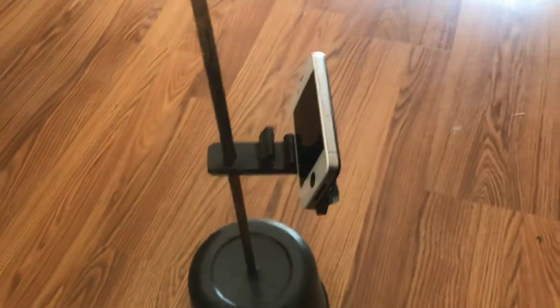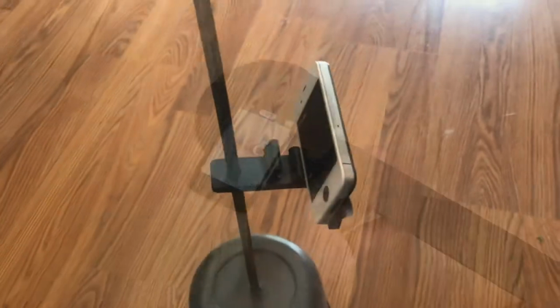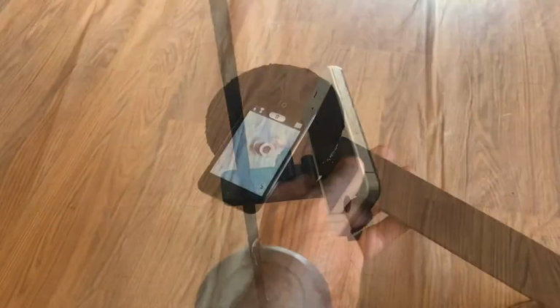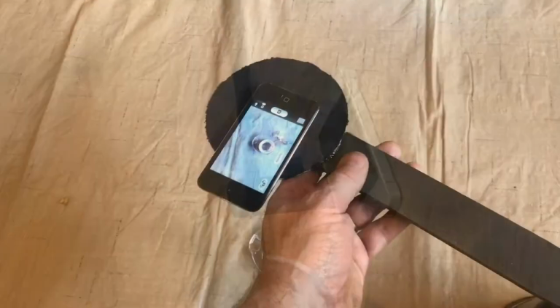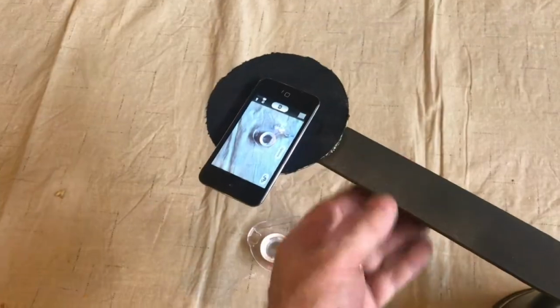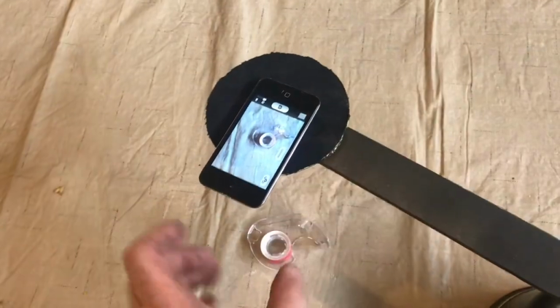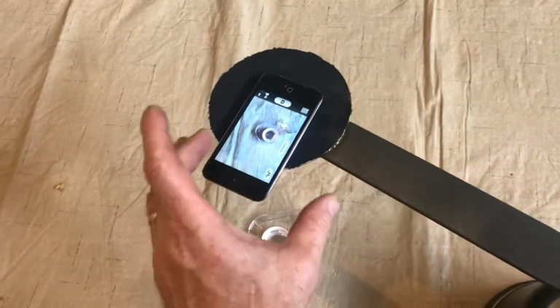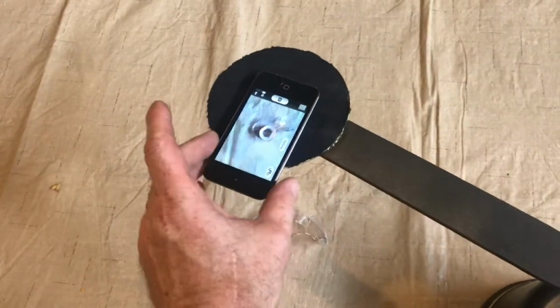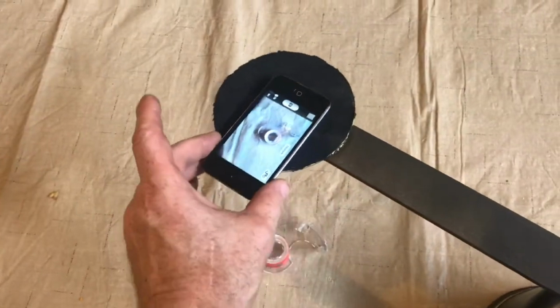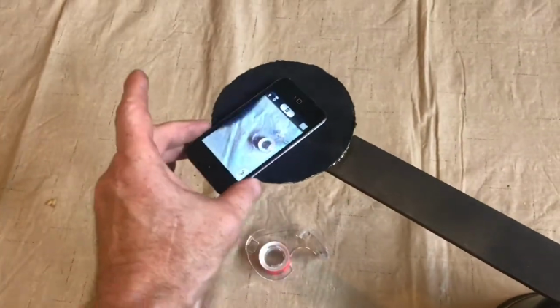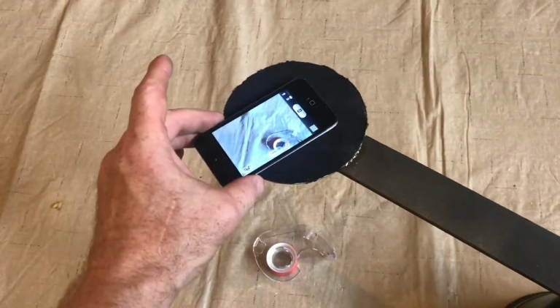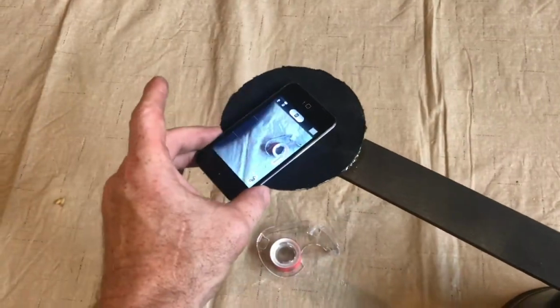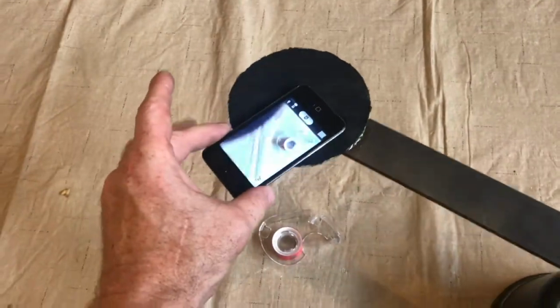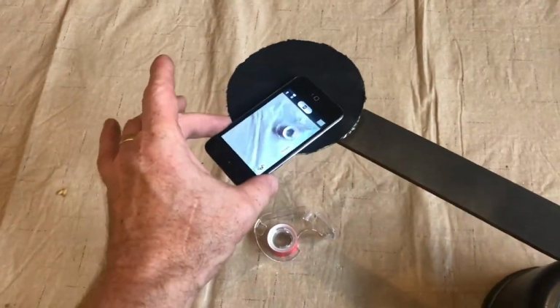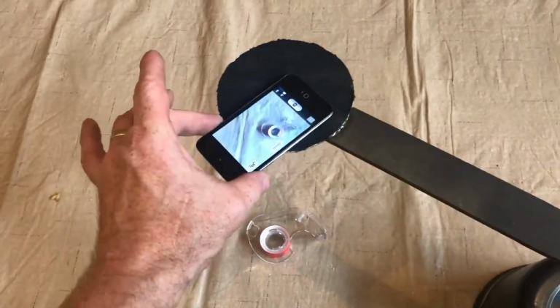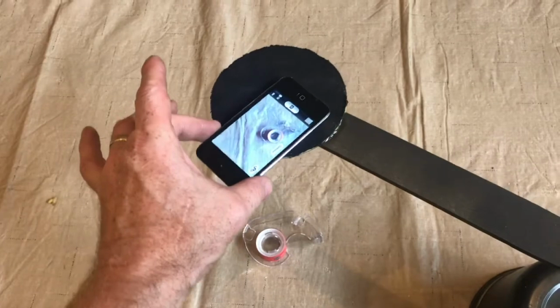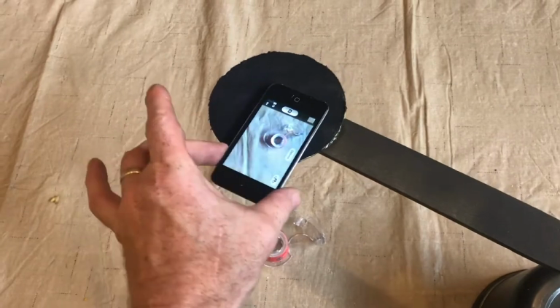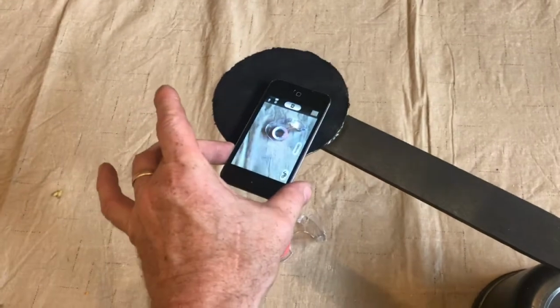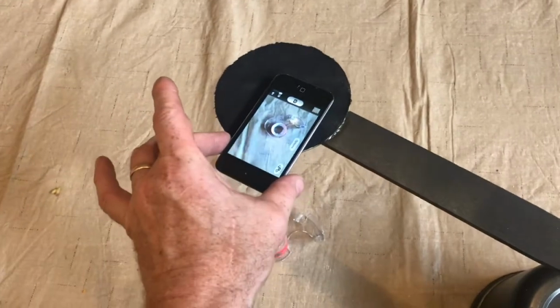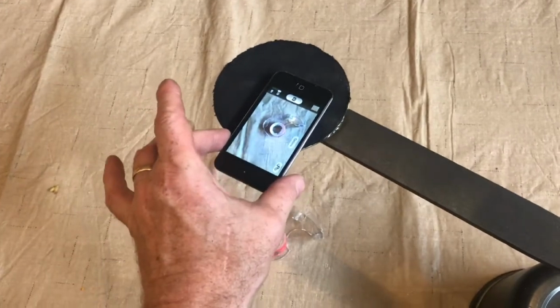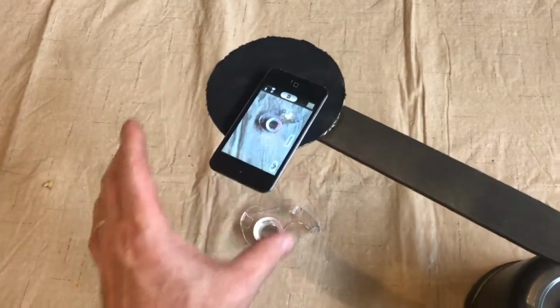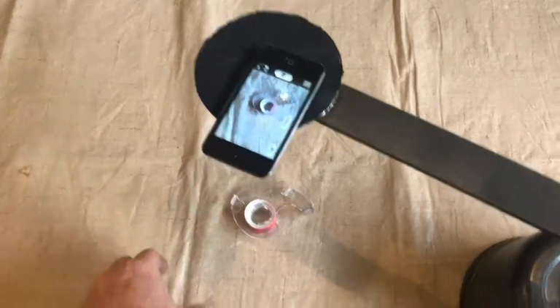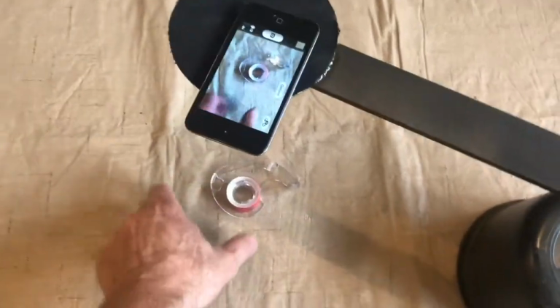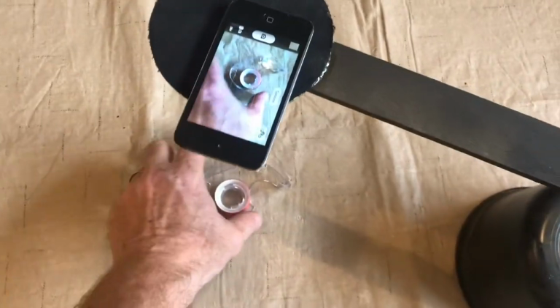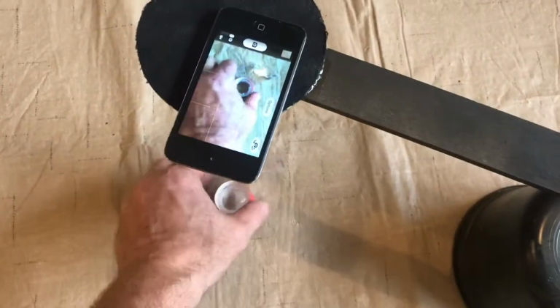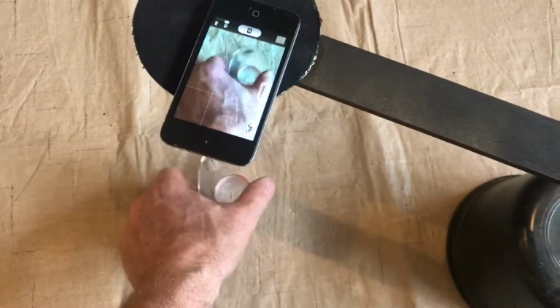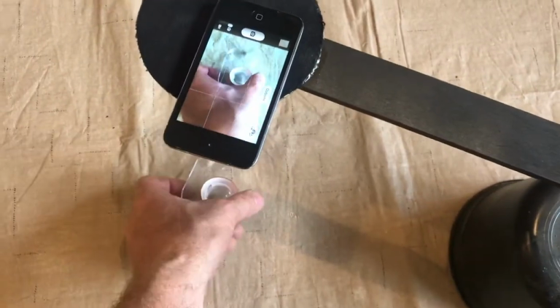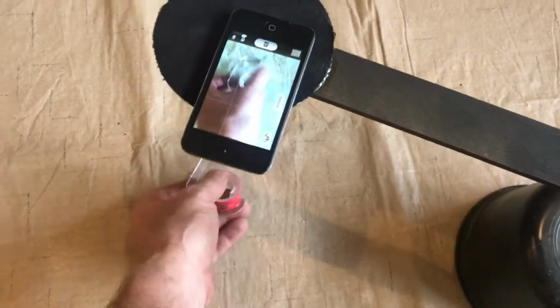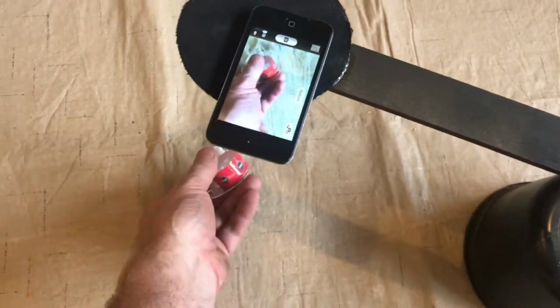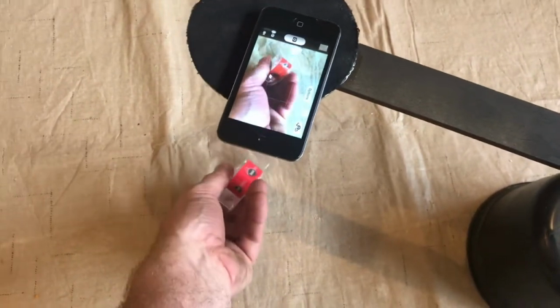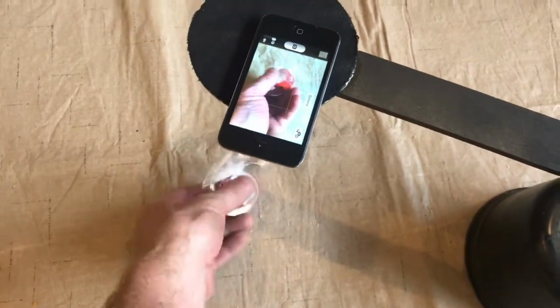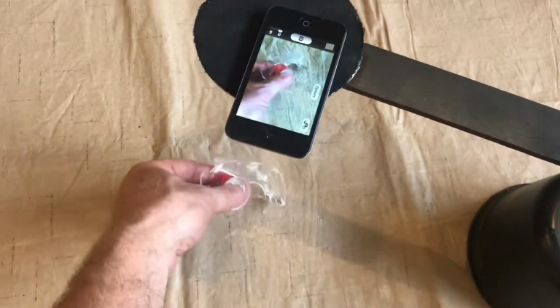Sometimes I need a video with the camera up above, so I made this platform that I can adjust the camera exactly the way I want it. Now I'm free to use both hands.